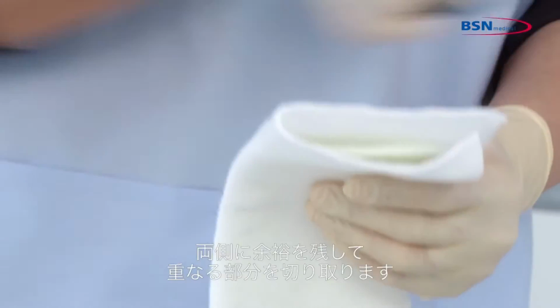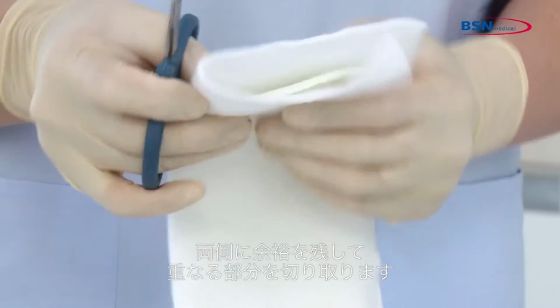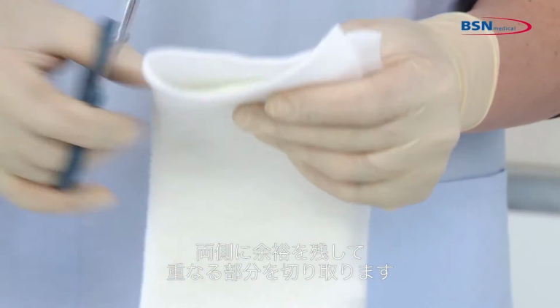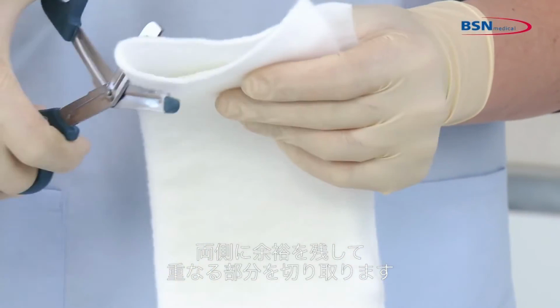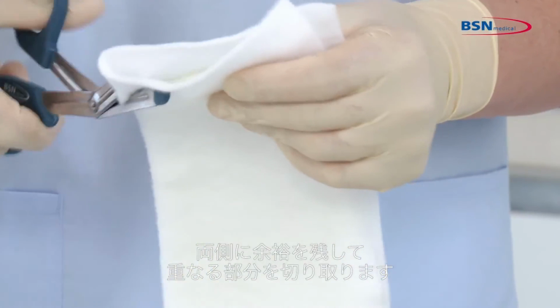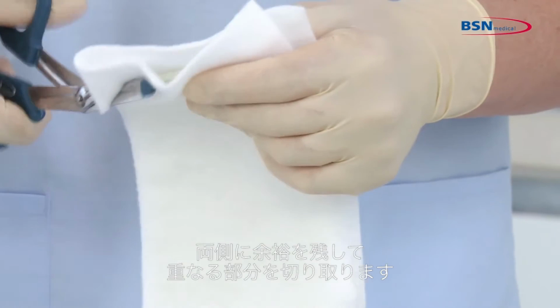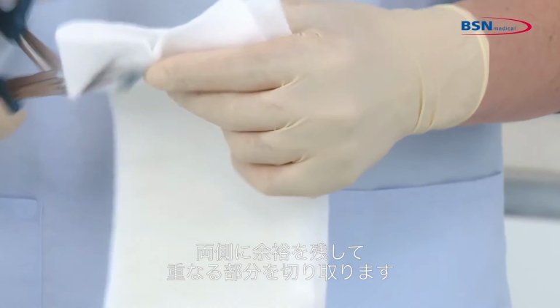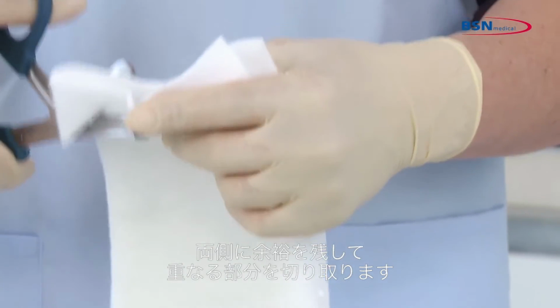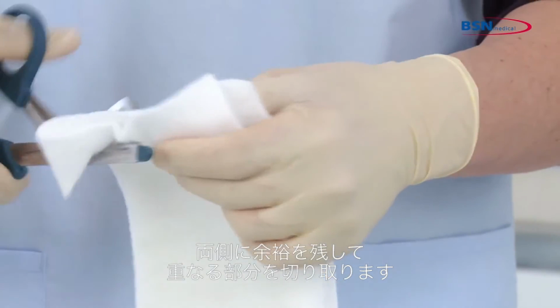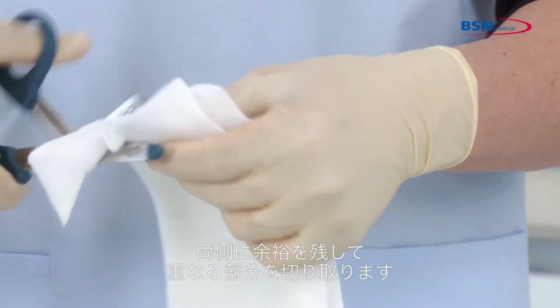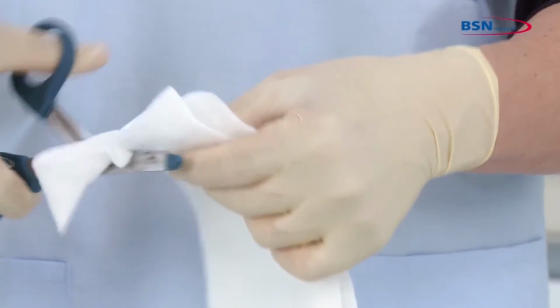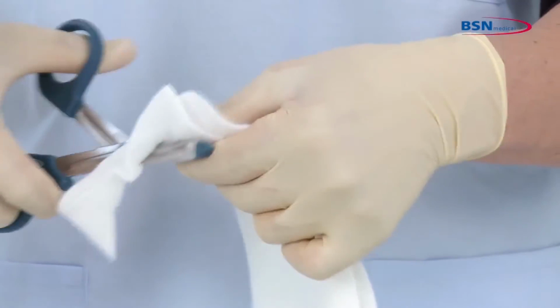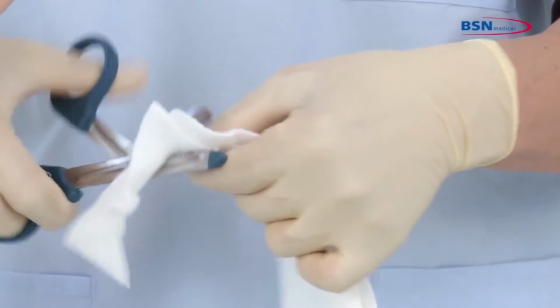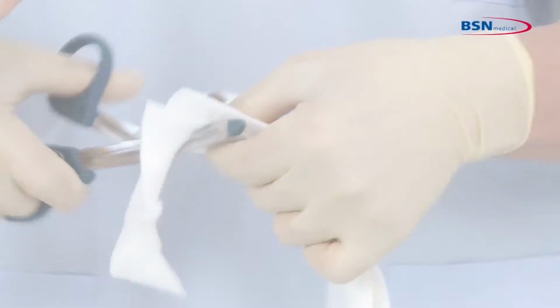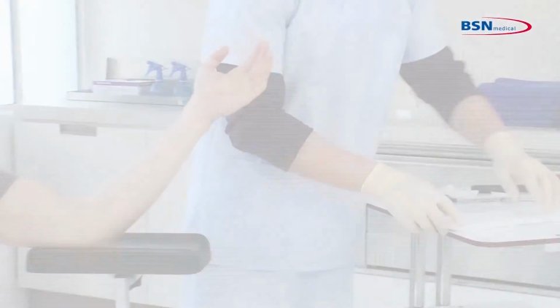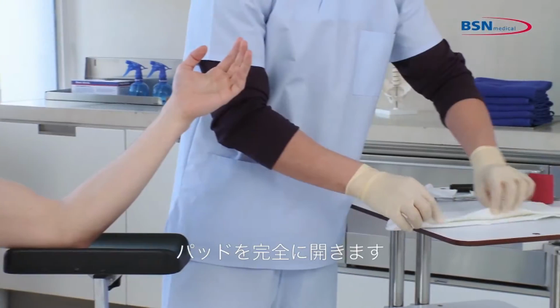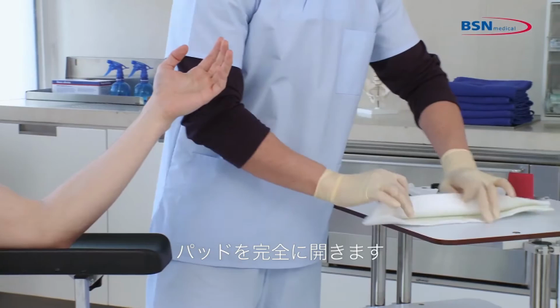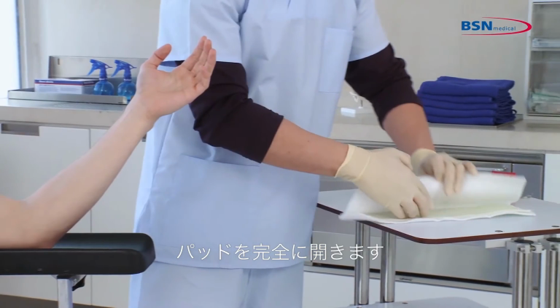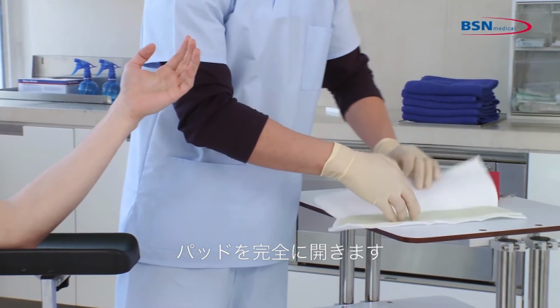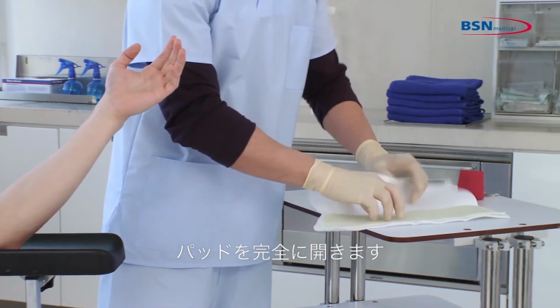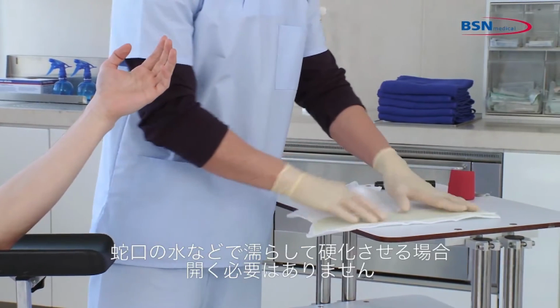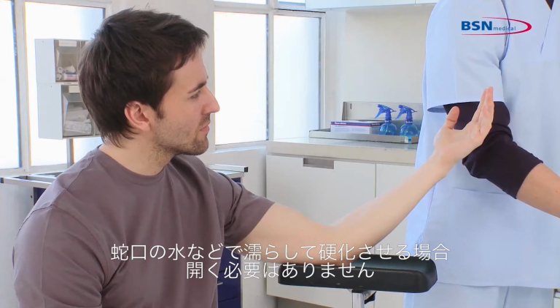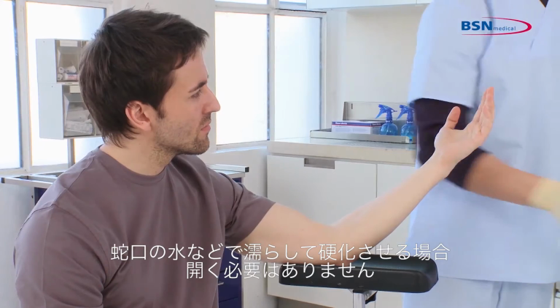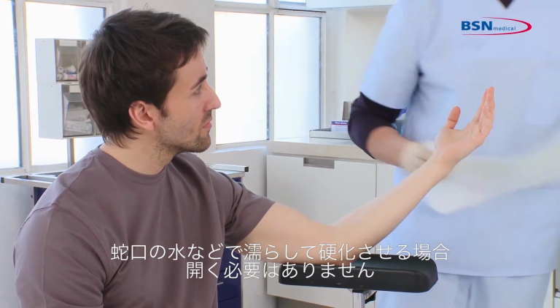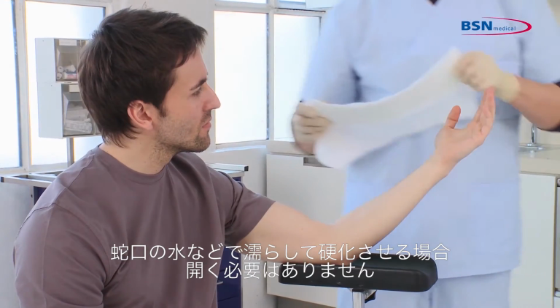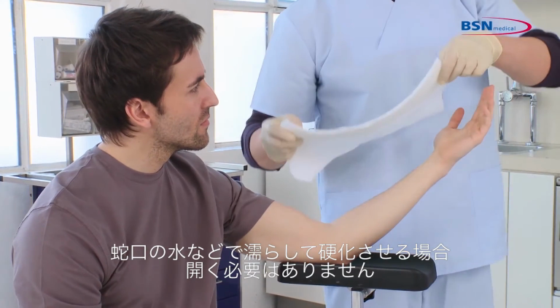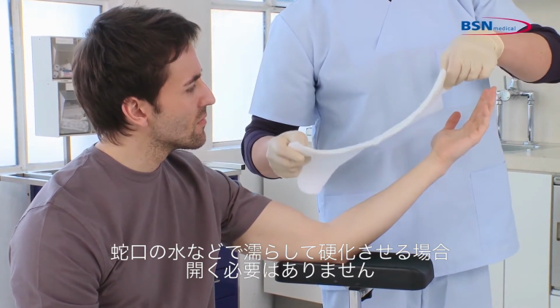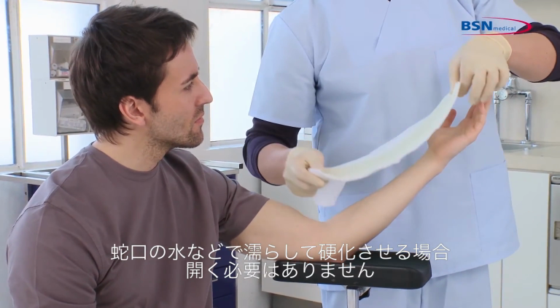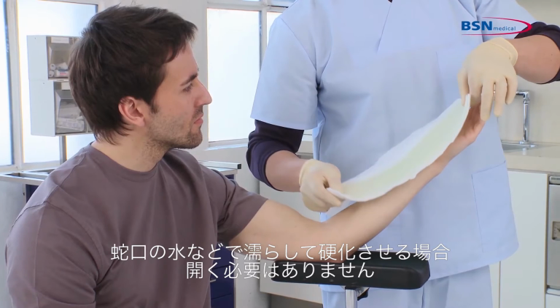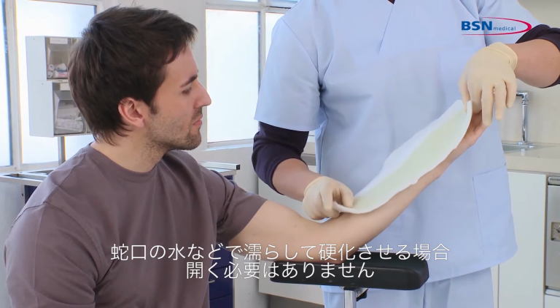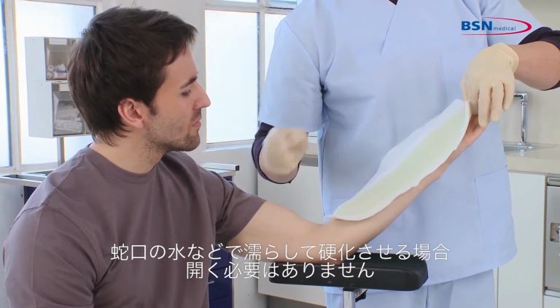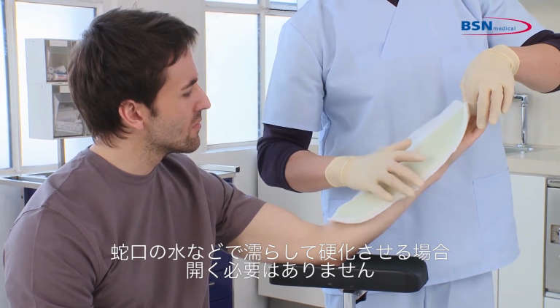Trim the overlapping padding, leaving a margin of padding on either side. You can open the padding completely. If you use a bucket of water or faucet for water activation, you do not need to open it.